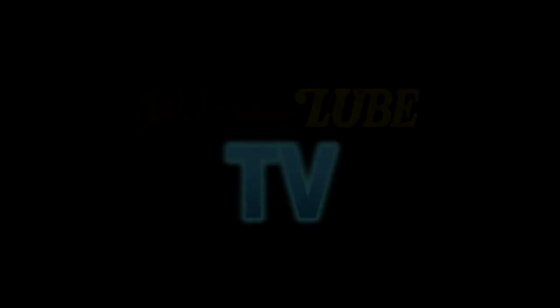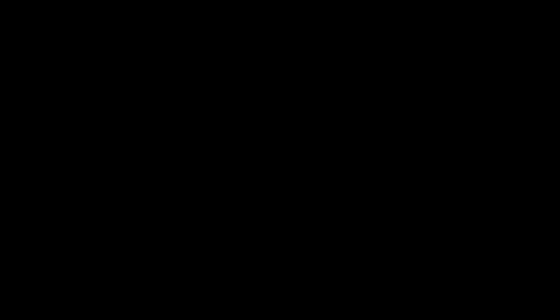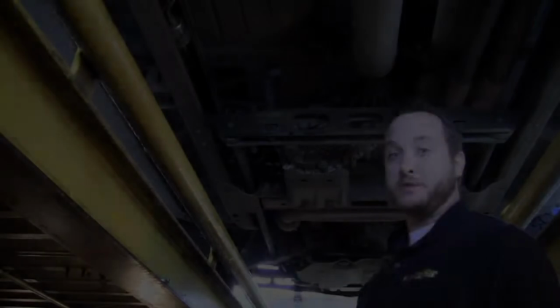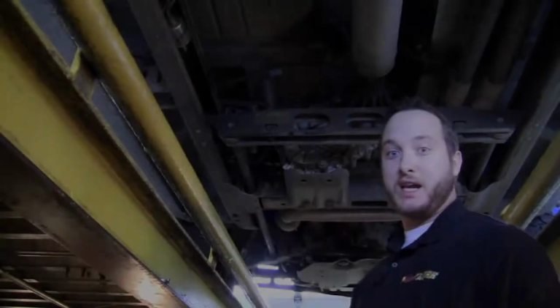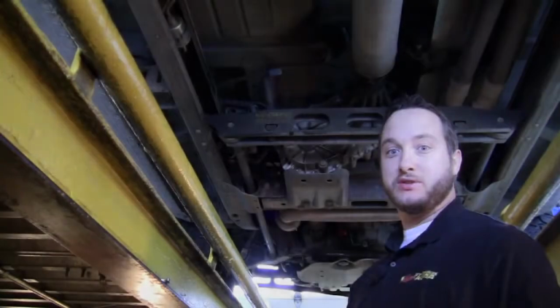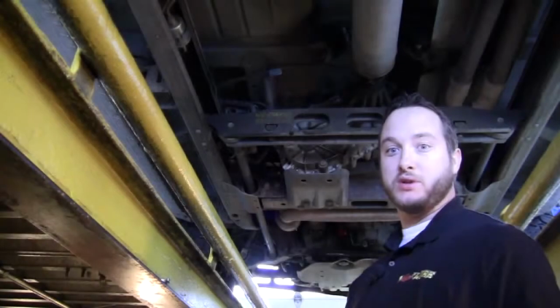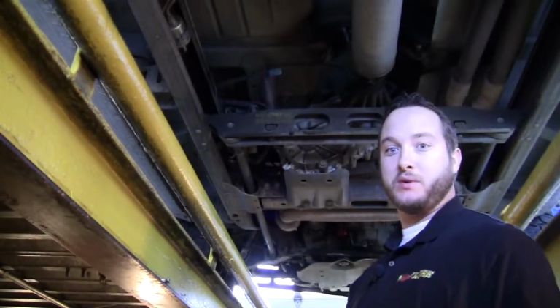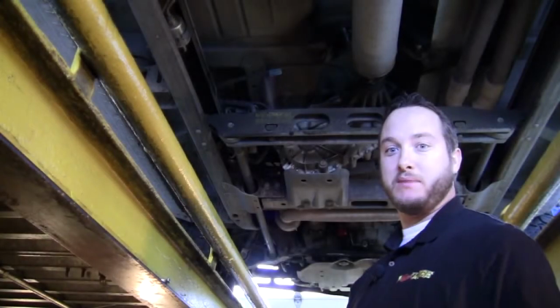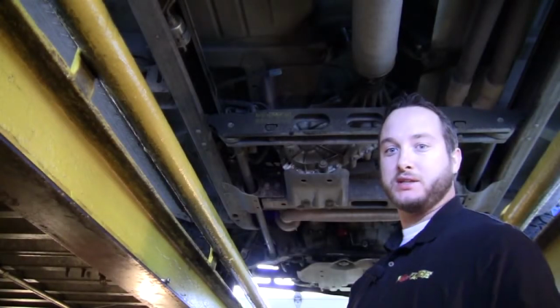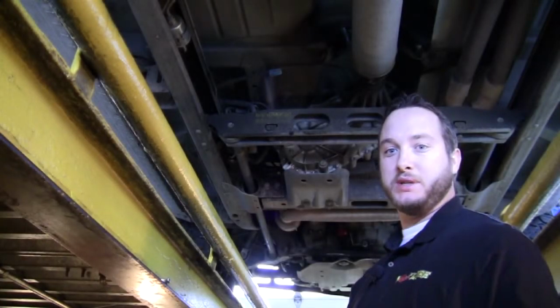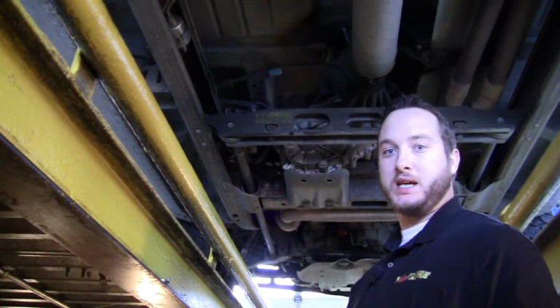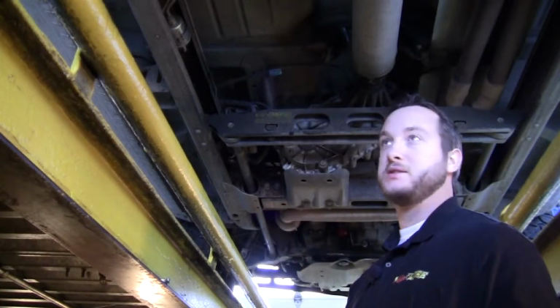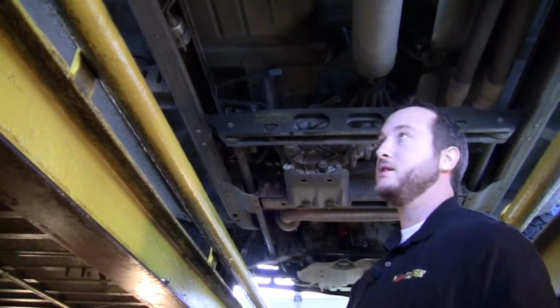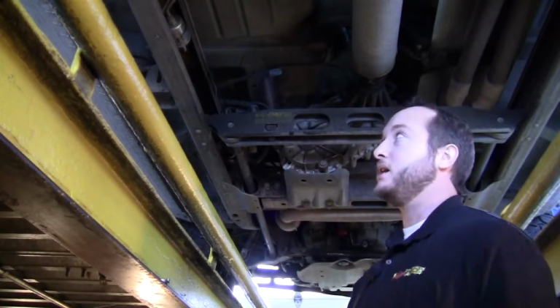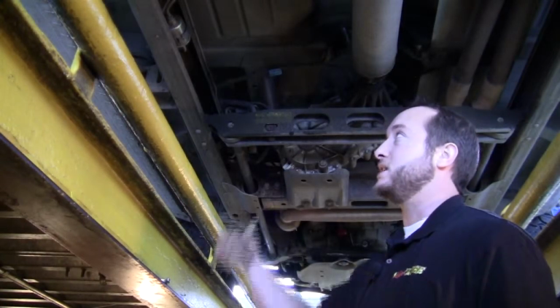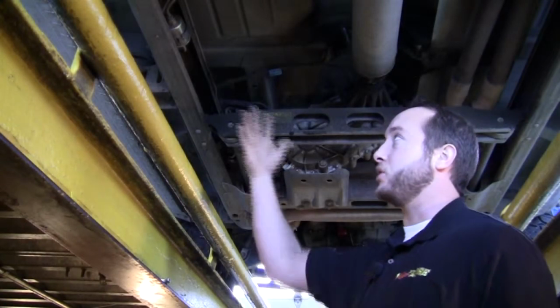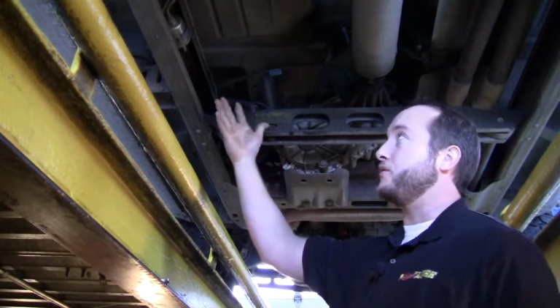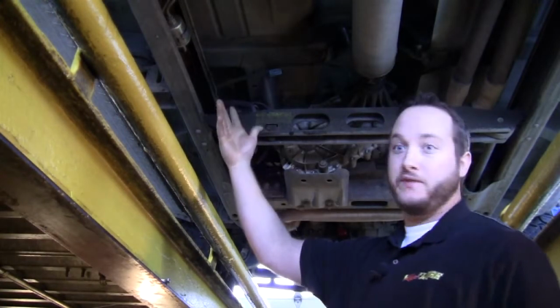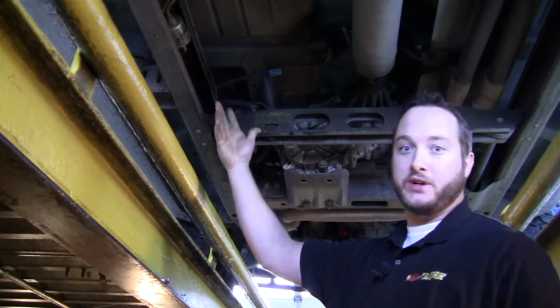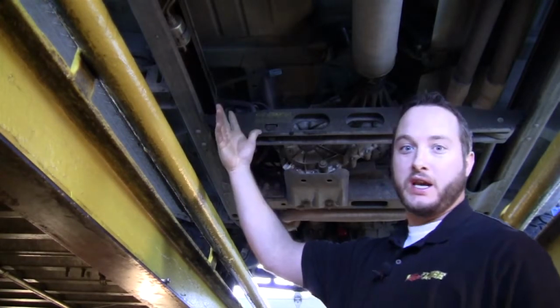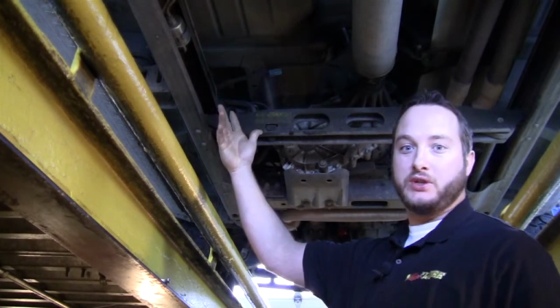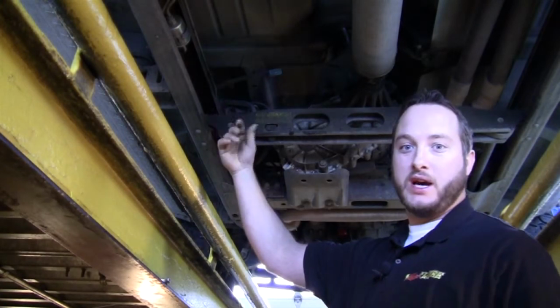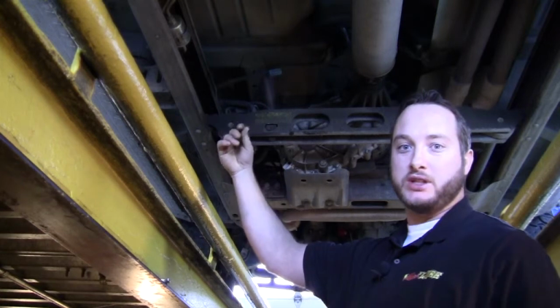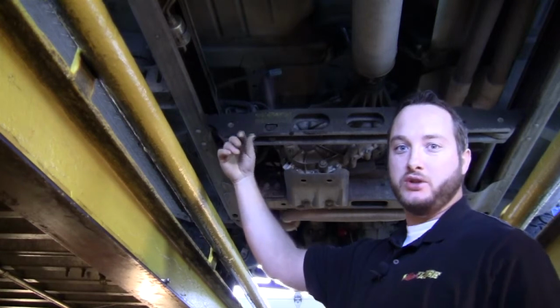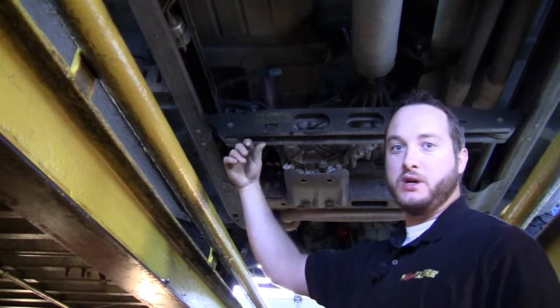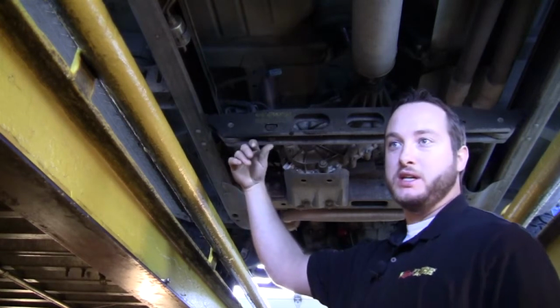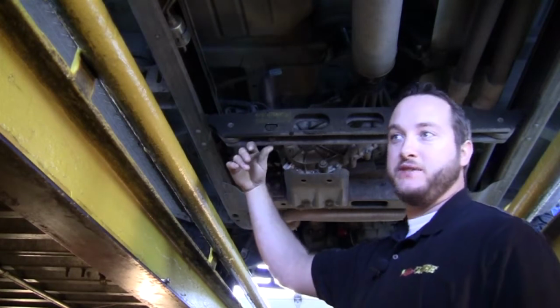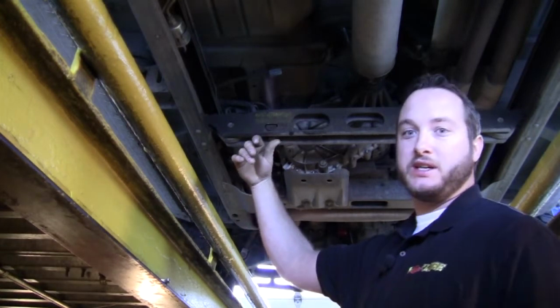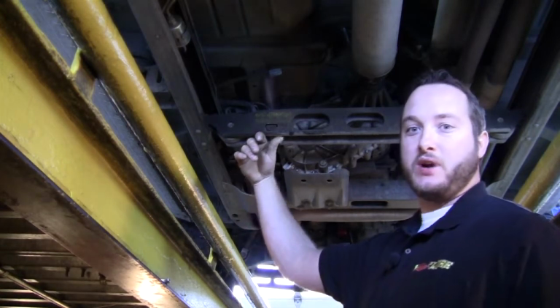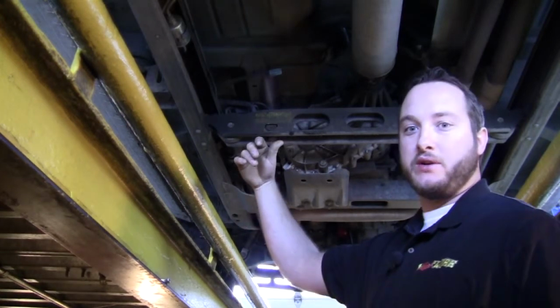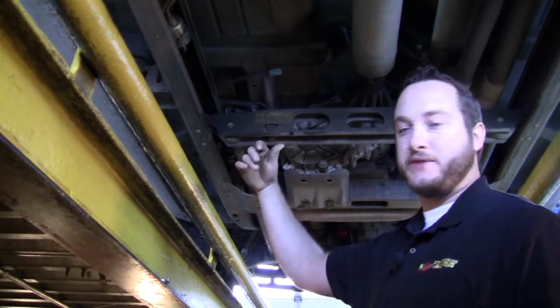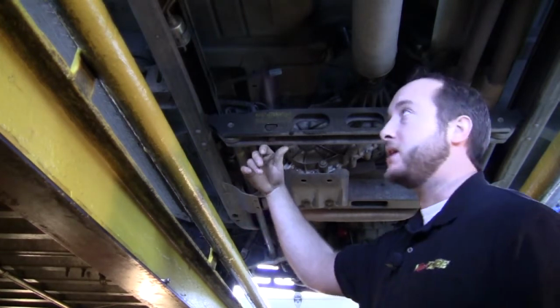My name is Dane Swartz. I work at Mash Lube in the Heights. Today we're going to do a fuel filter on a 2002 Chevy Silverado 1500.